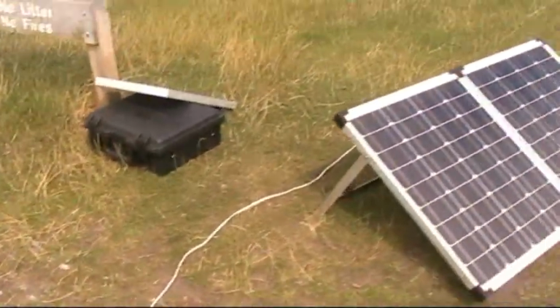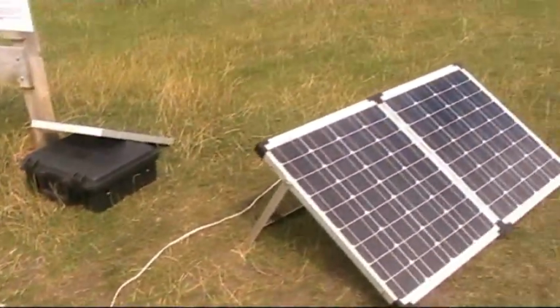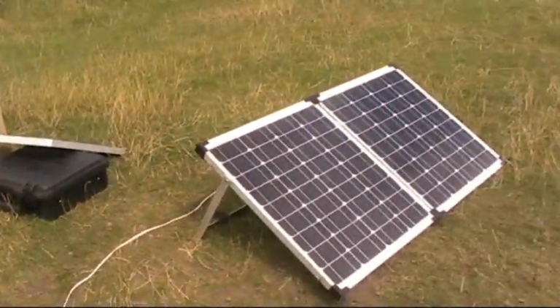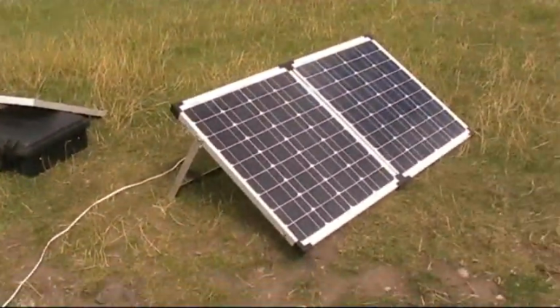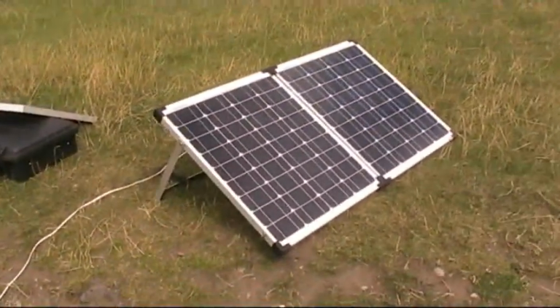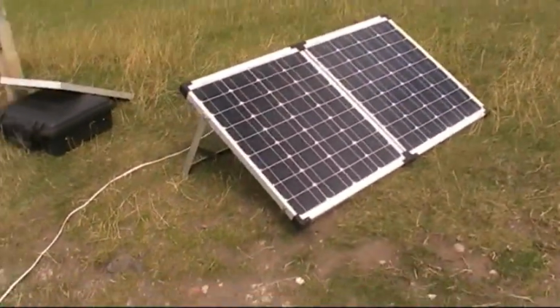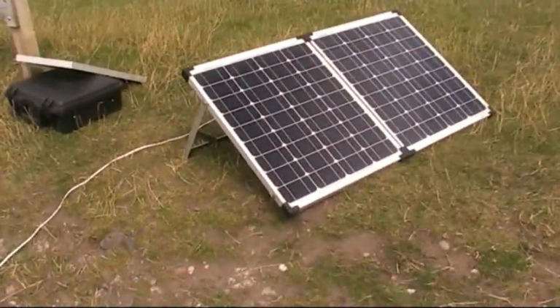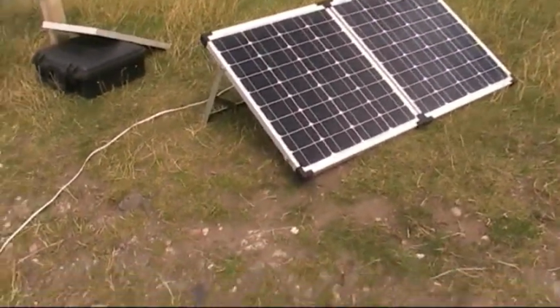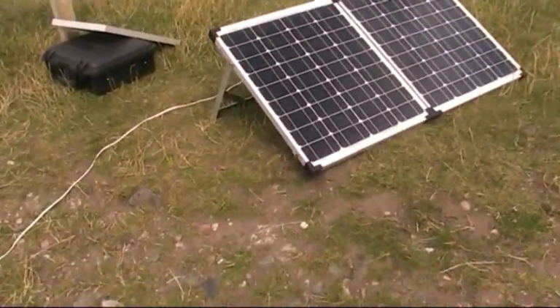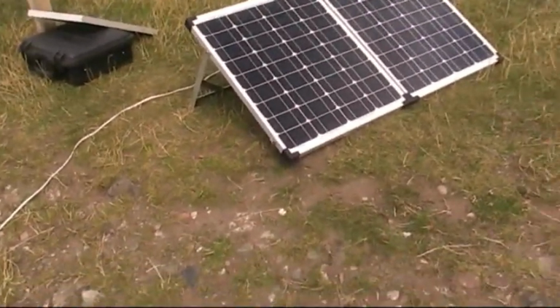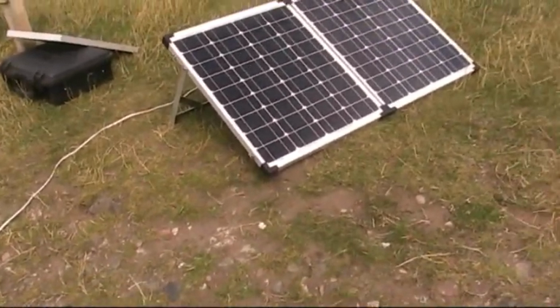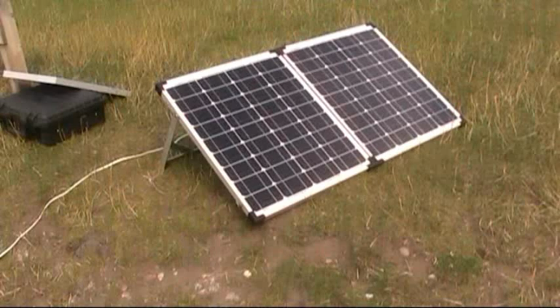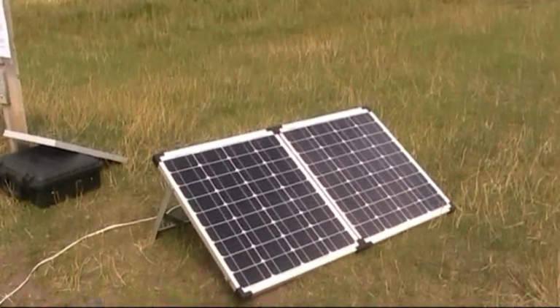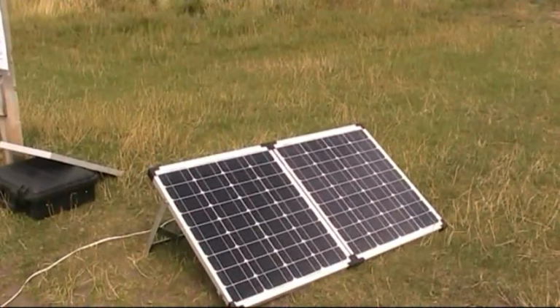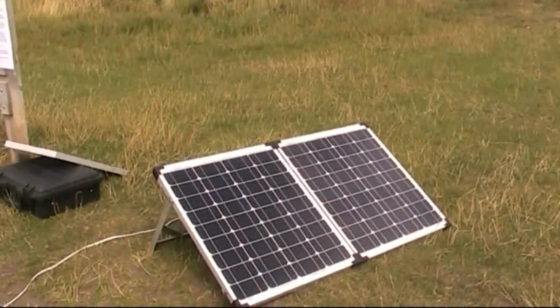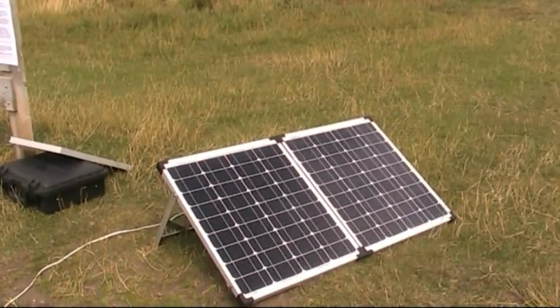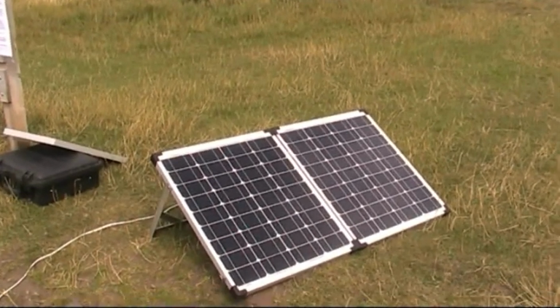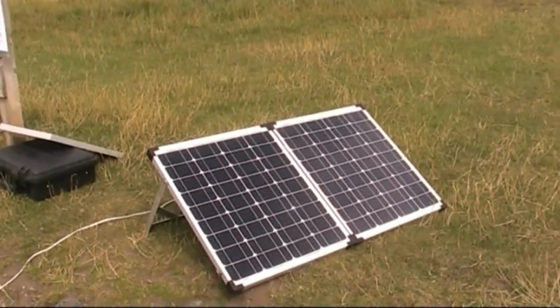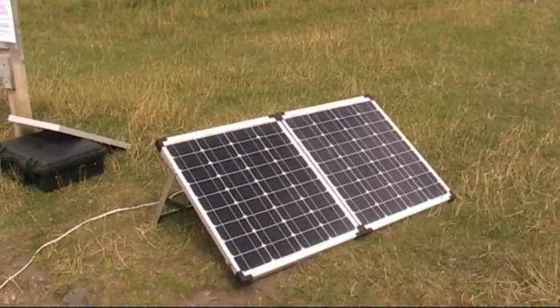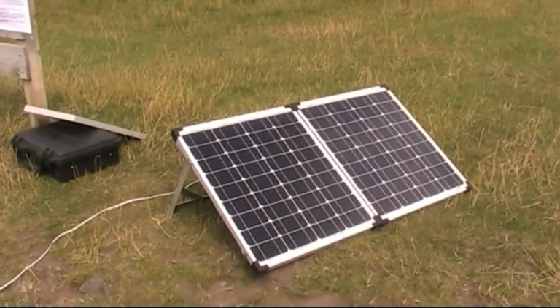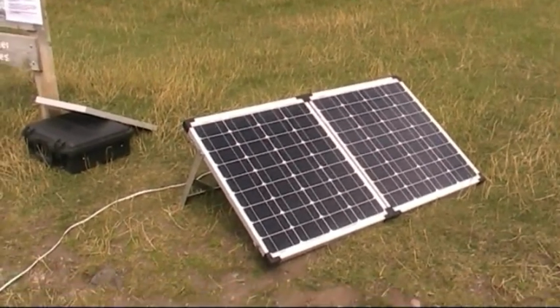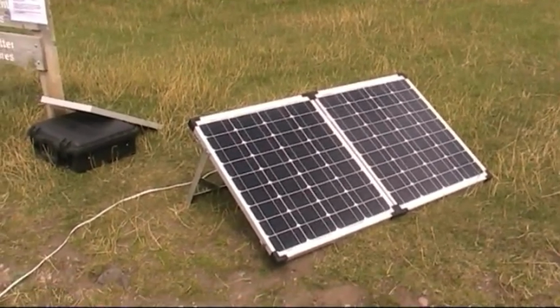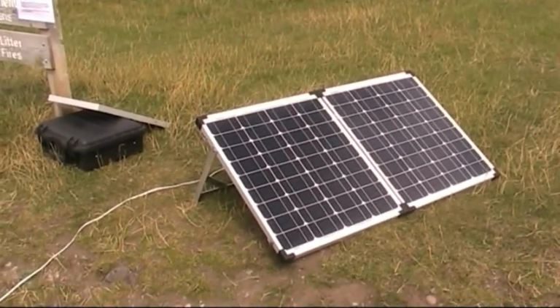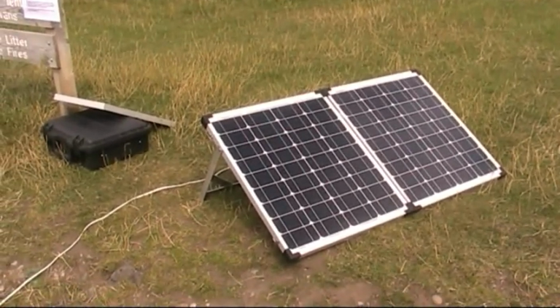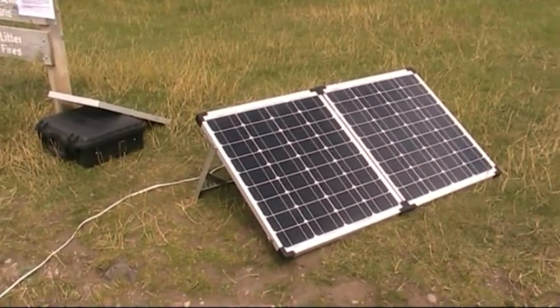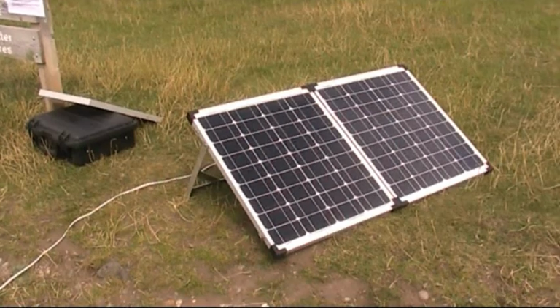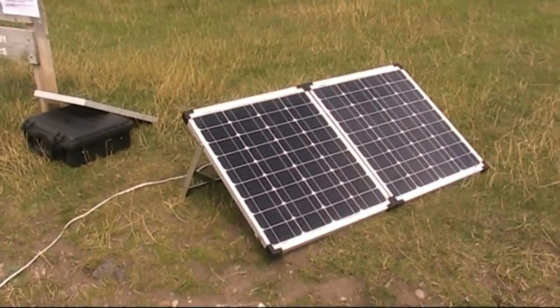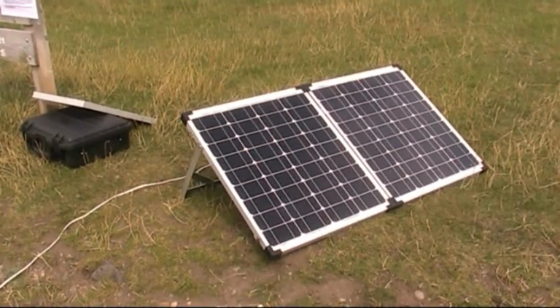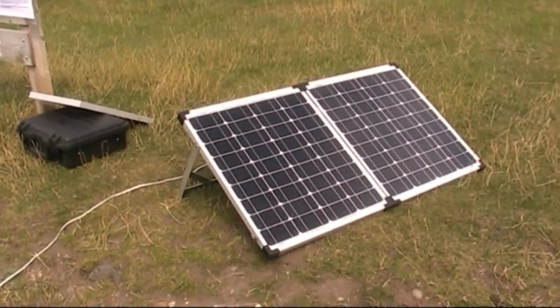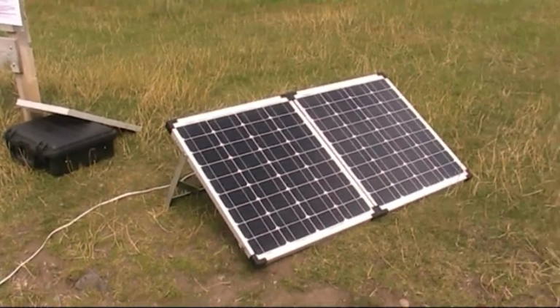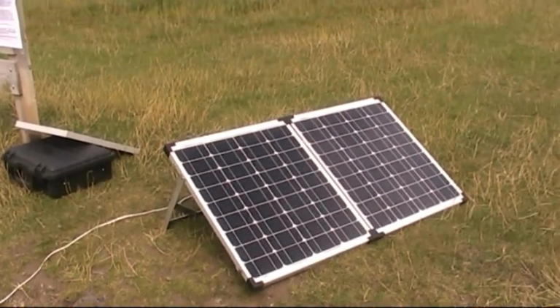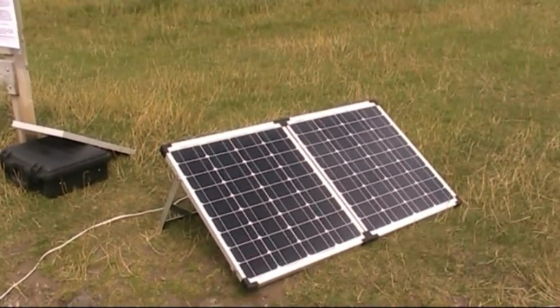So there we go — operating really well today on Cannock Chase in Staffordshire. We've made some good contacts in Italy, and we just about caught one stateside earlier on.